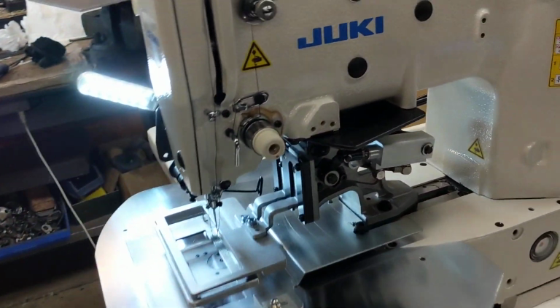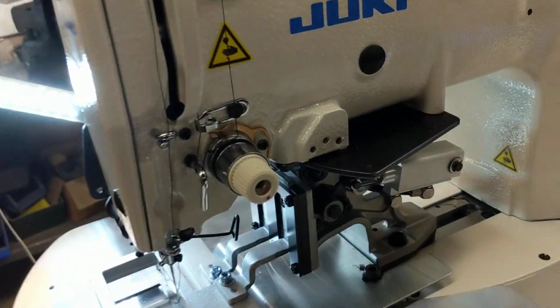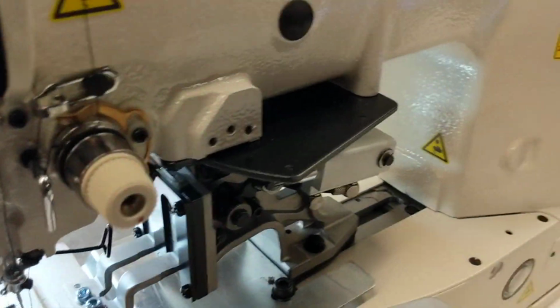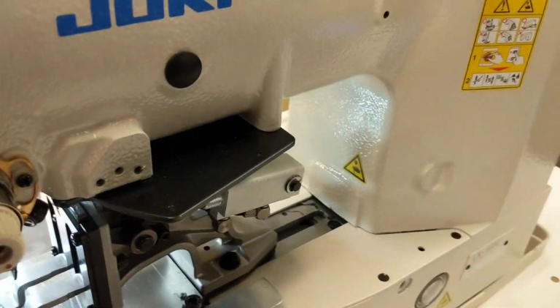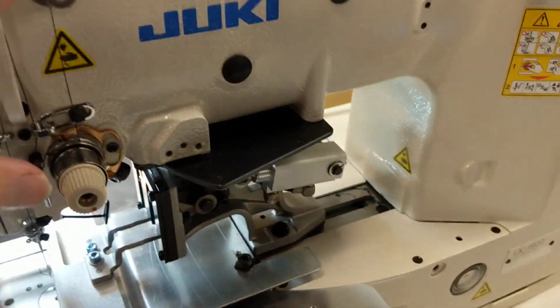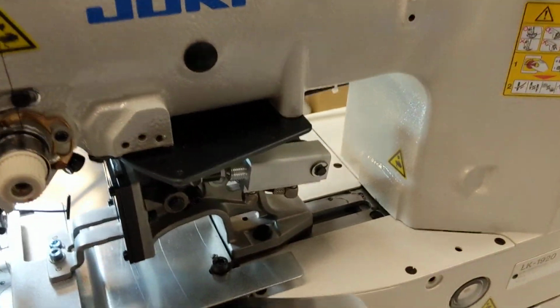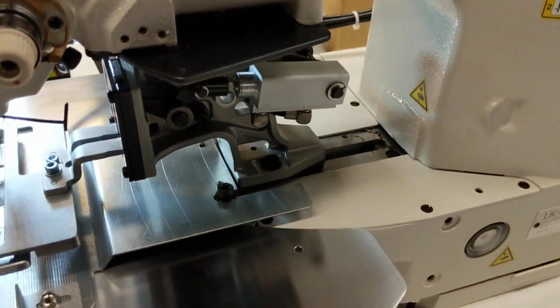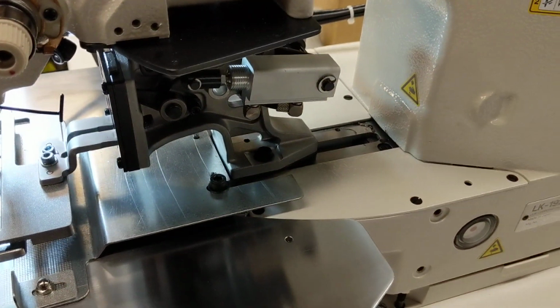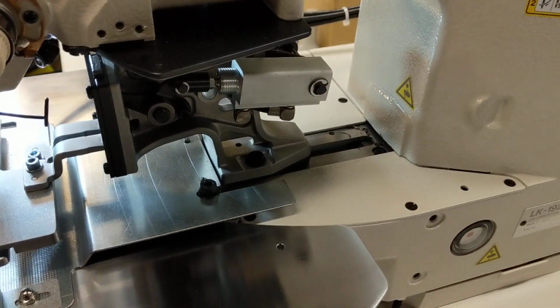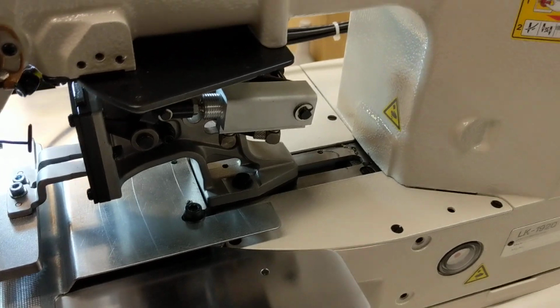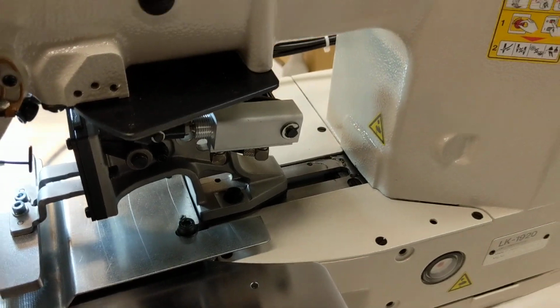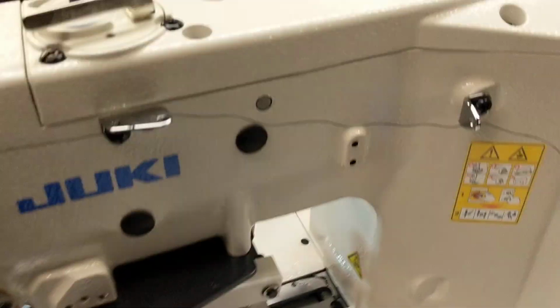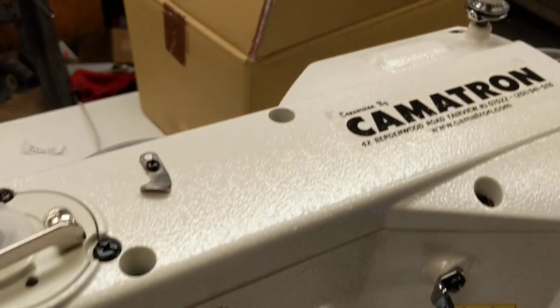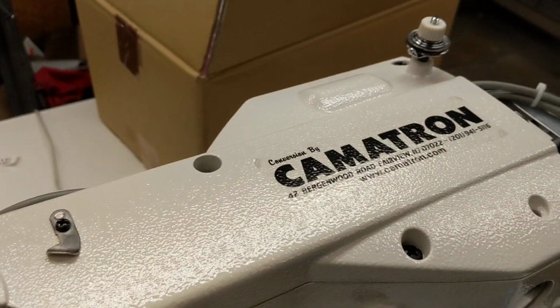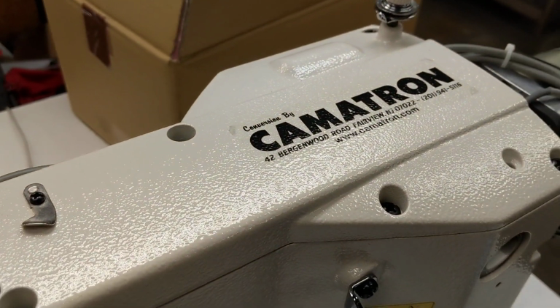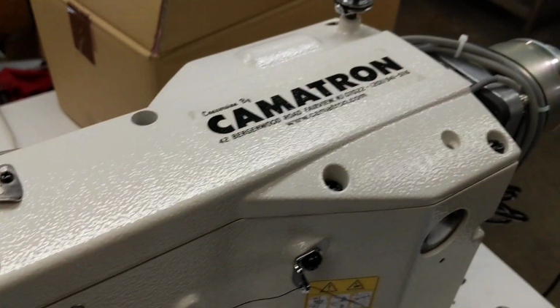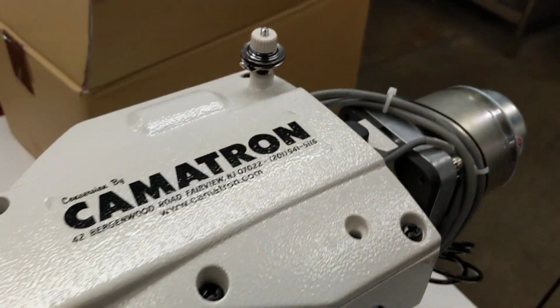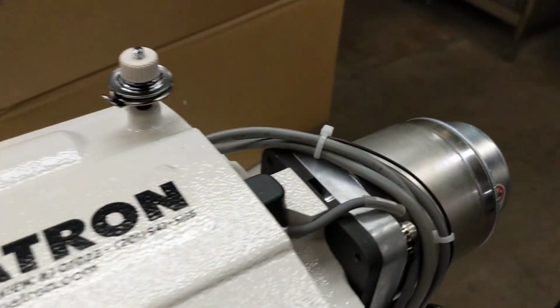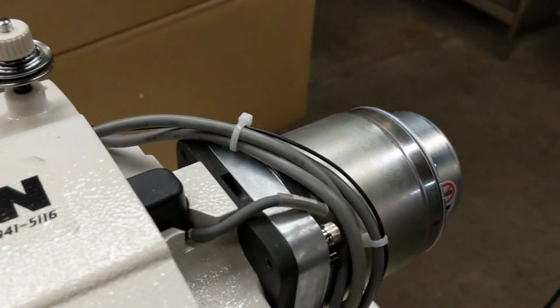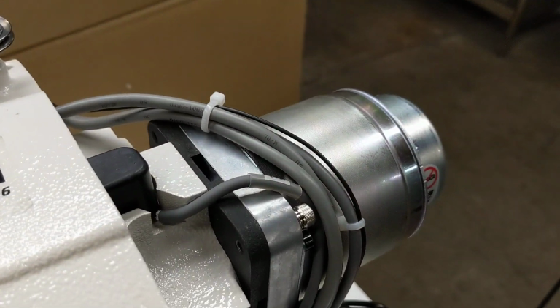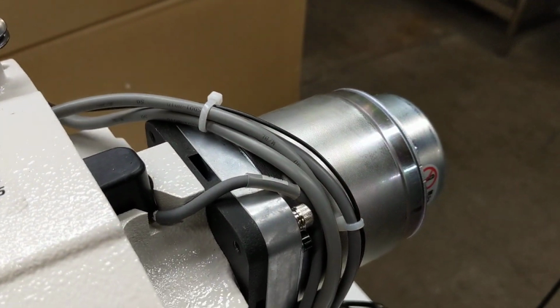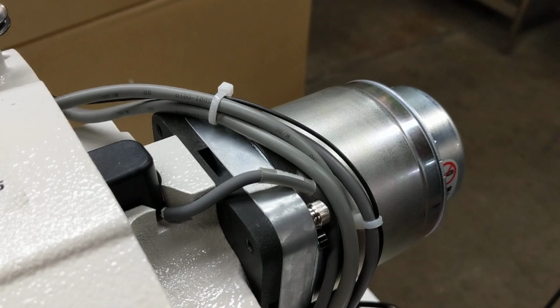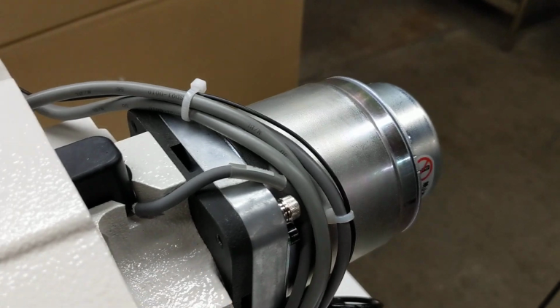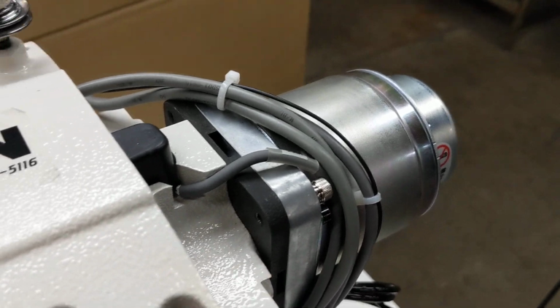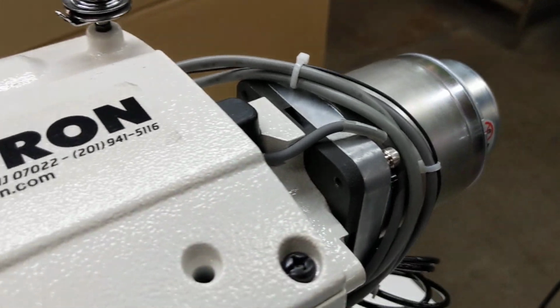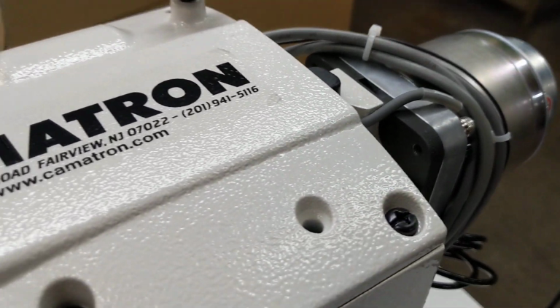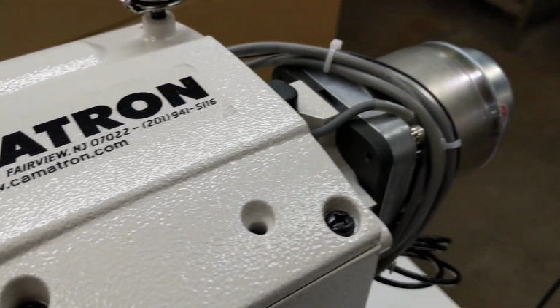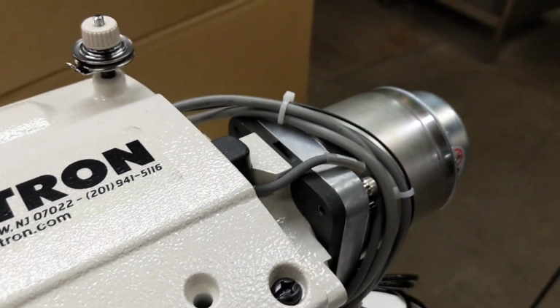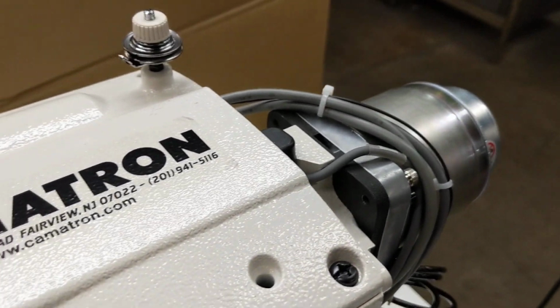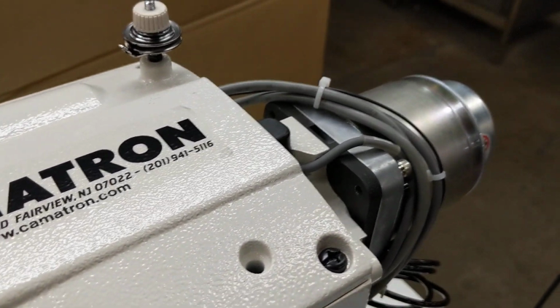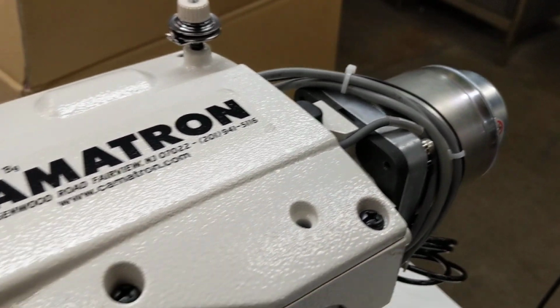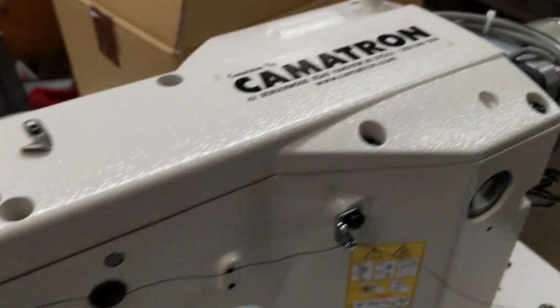This basic sewing head is exactly the same, and this has the updated motor on it, which has been on the 1920s for a while now.